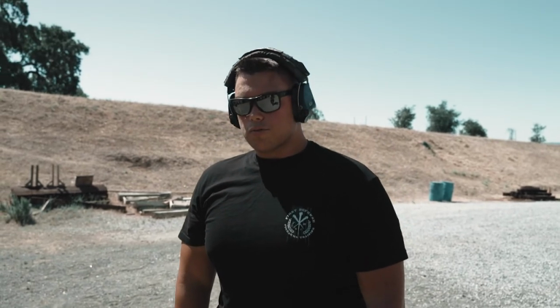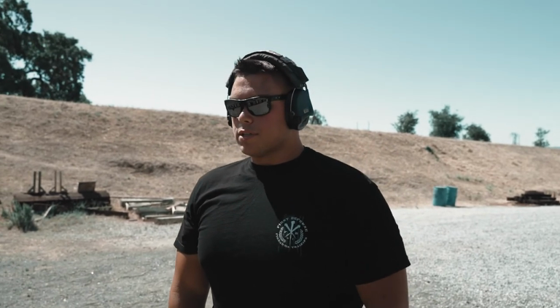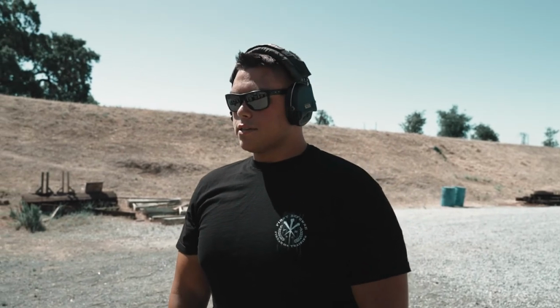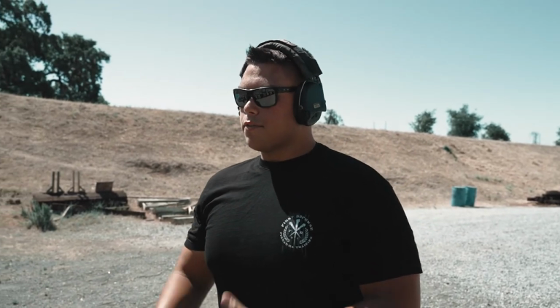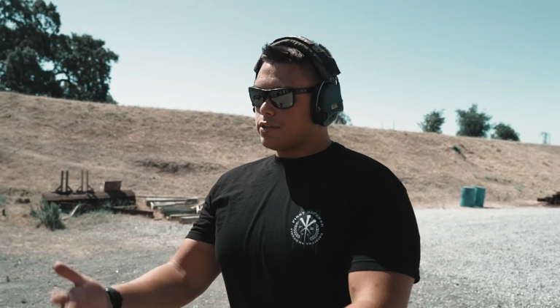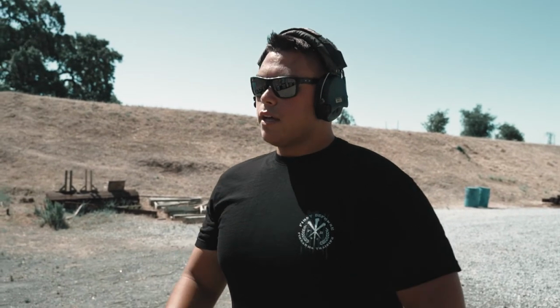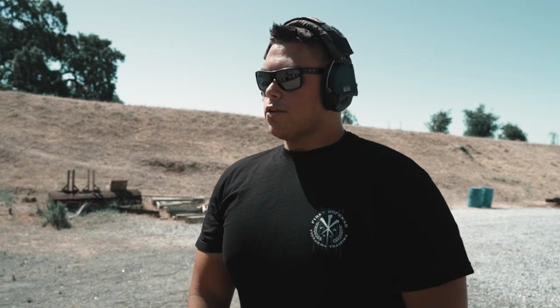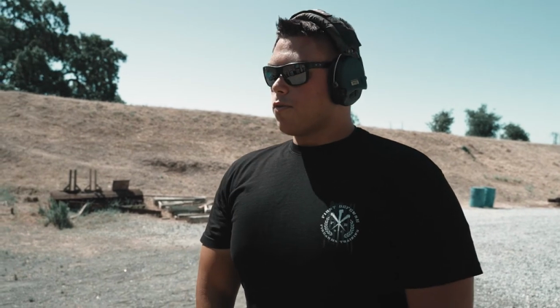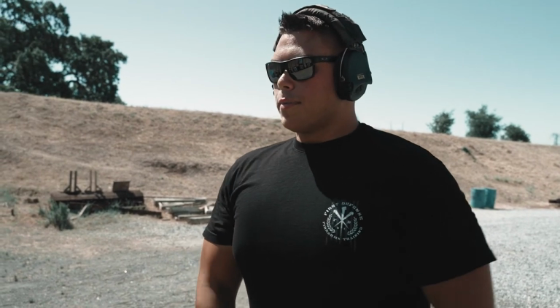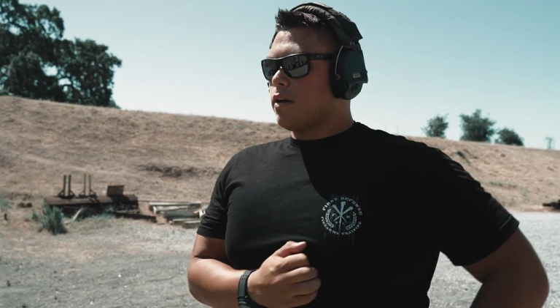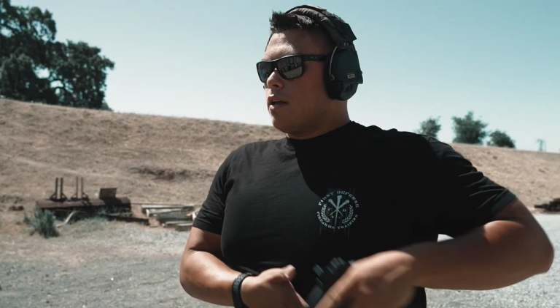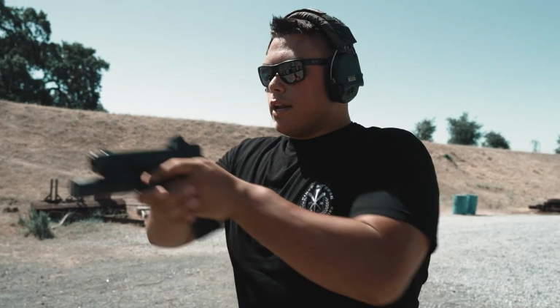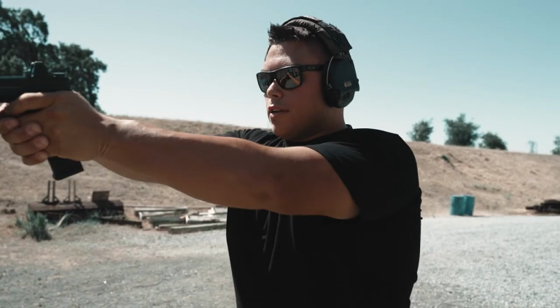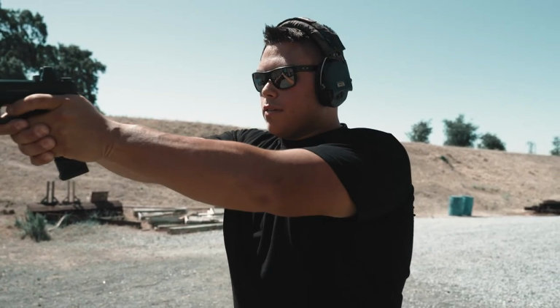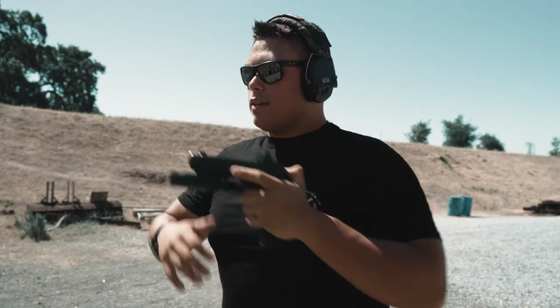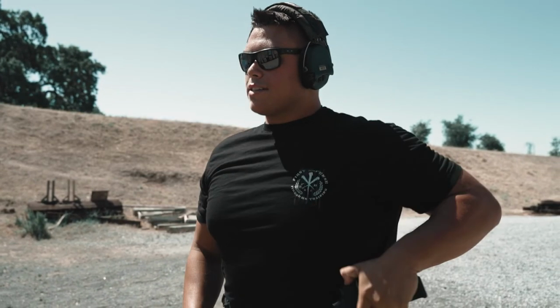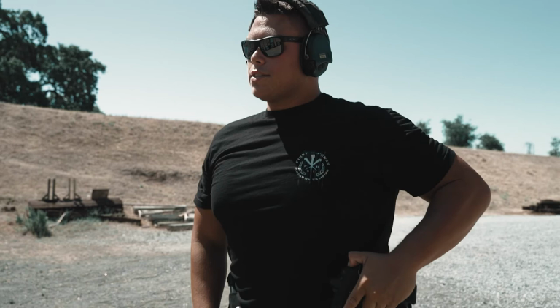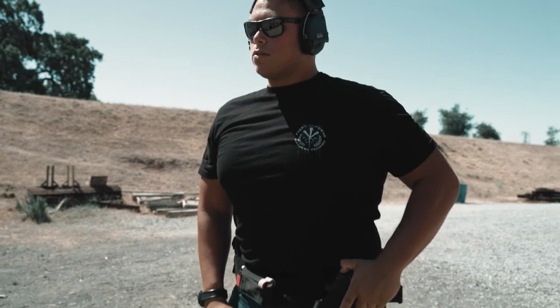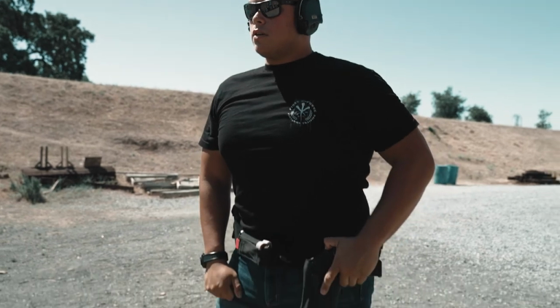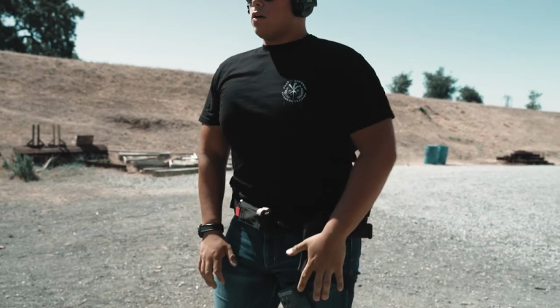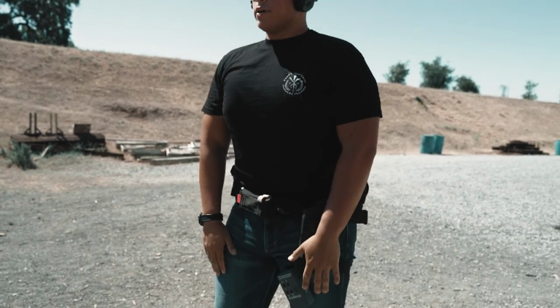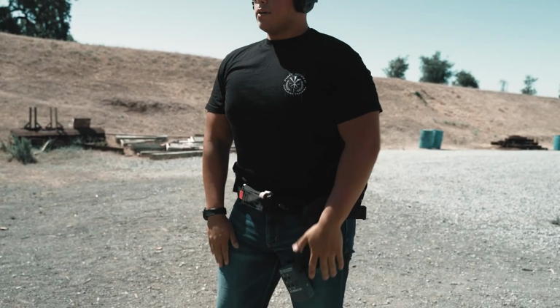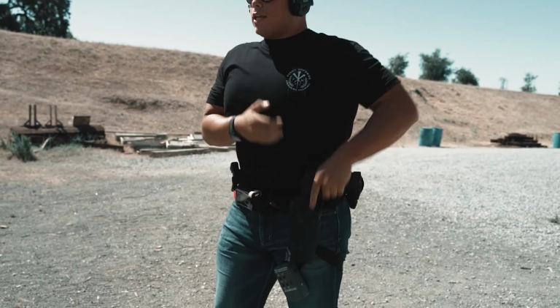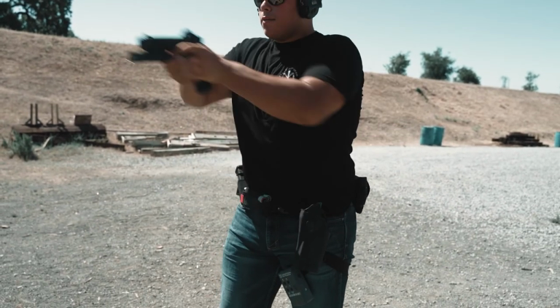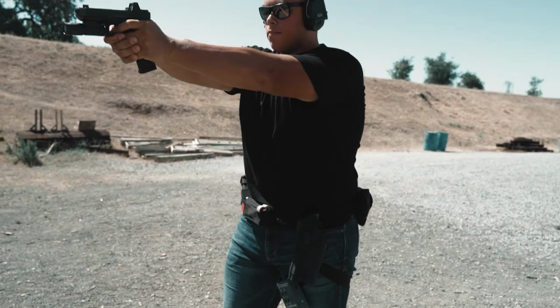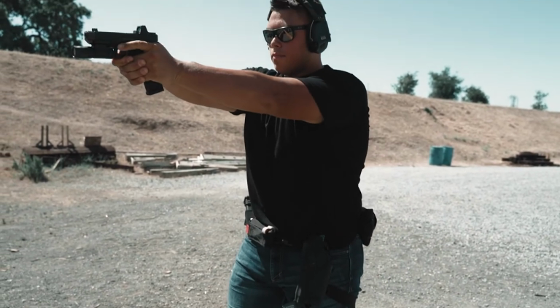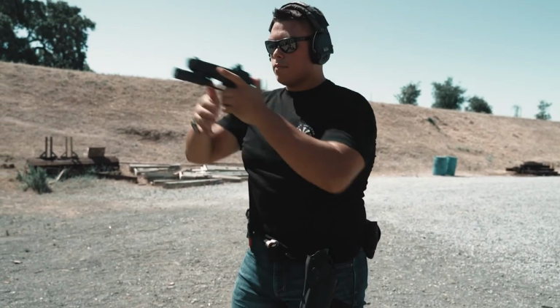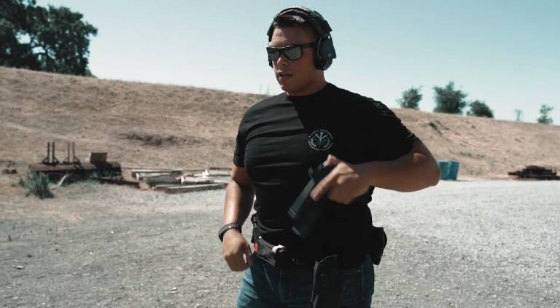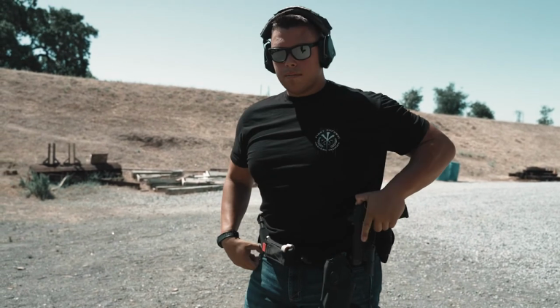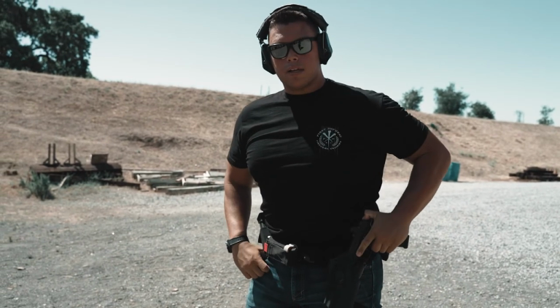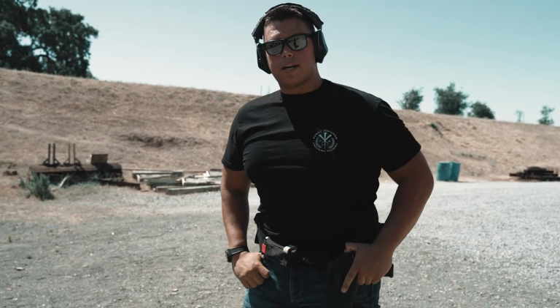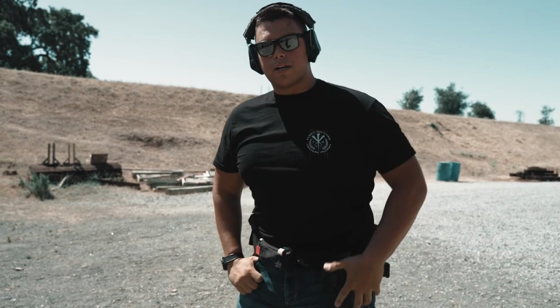Make sure you guys get those reps in, and then eventually you'll go from a nice slow draw all the way to a fast one. Try it out, guys.